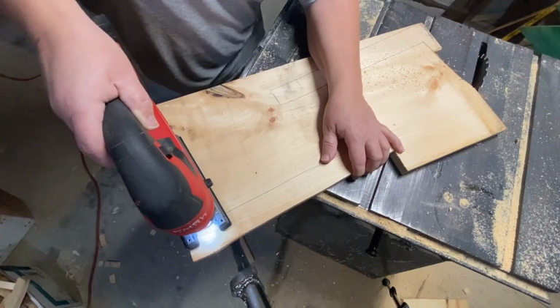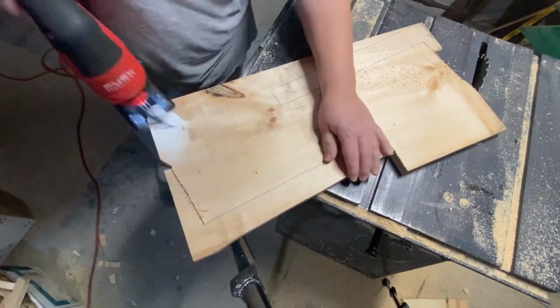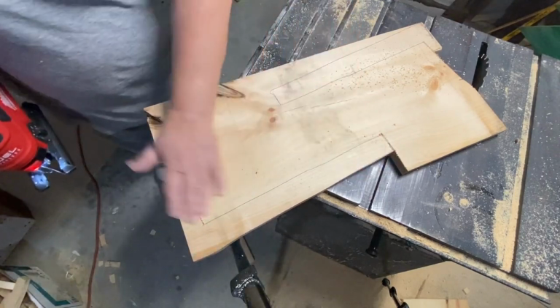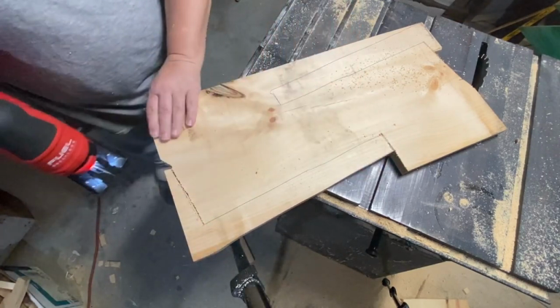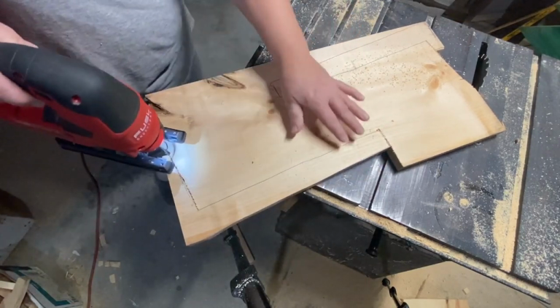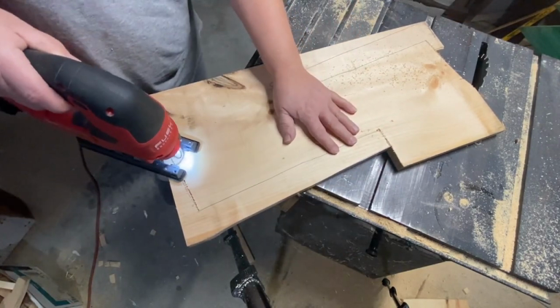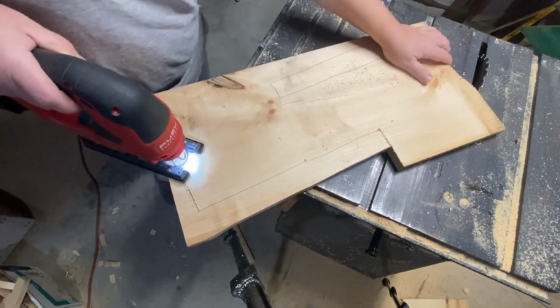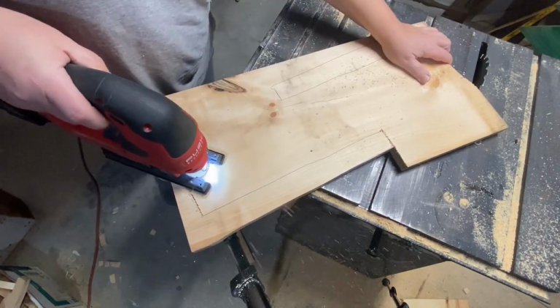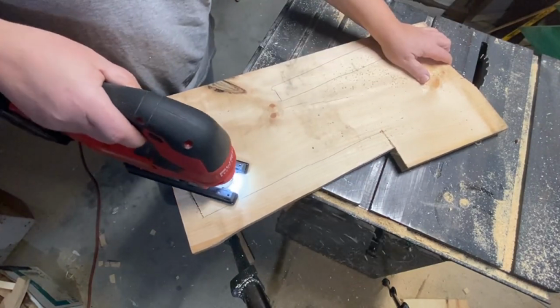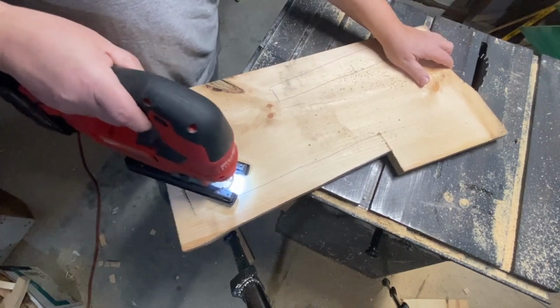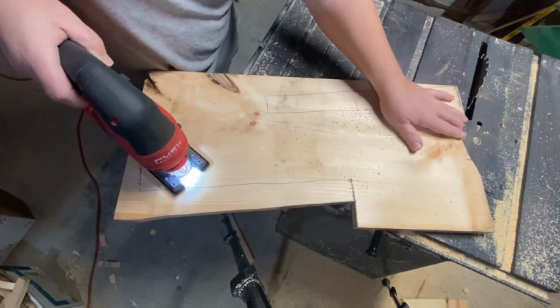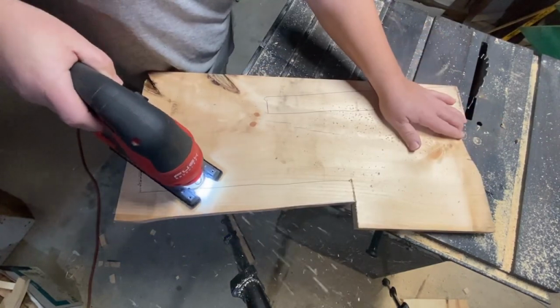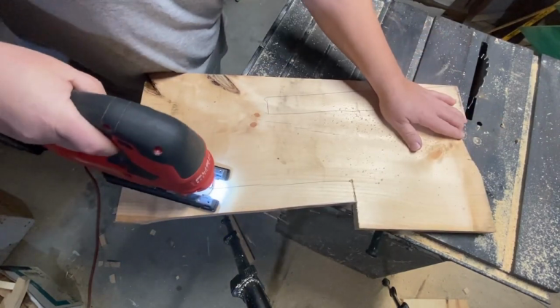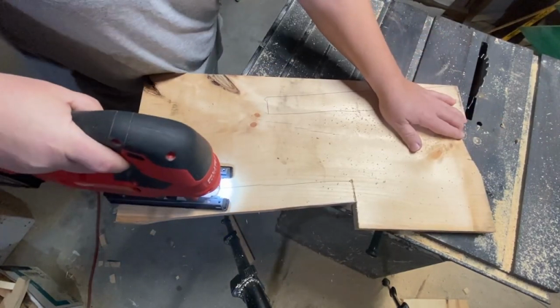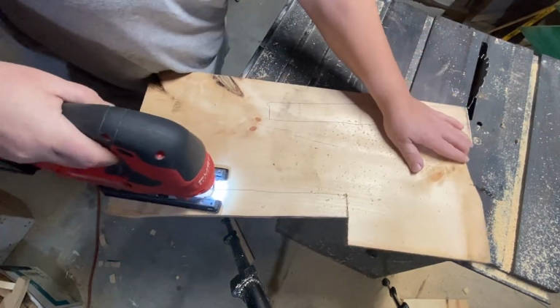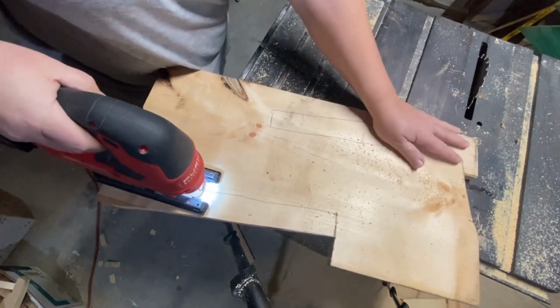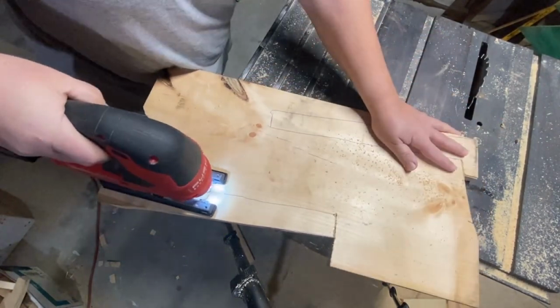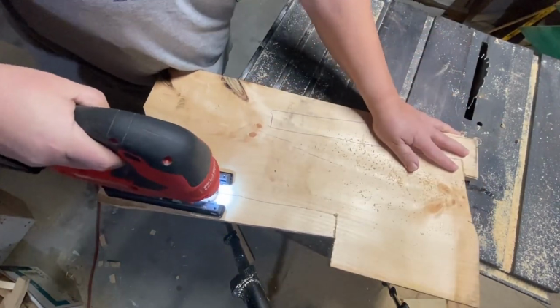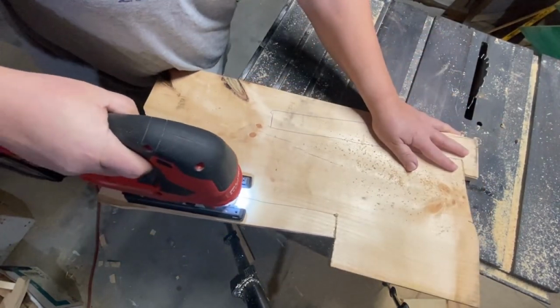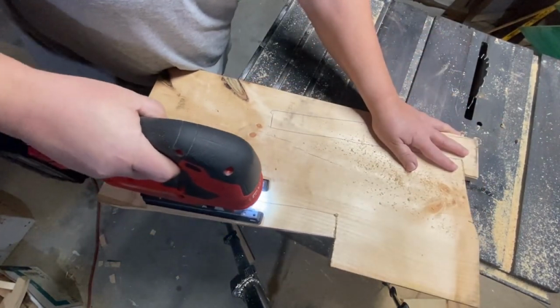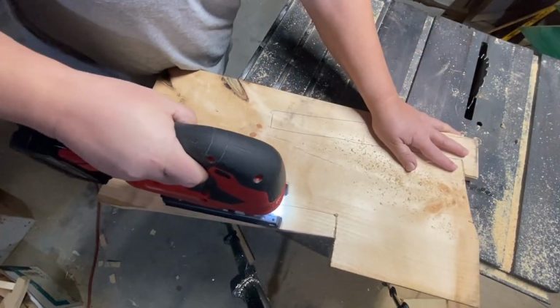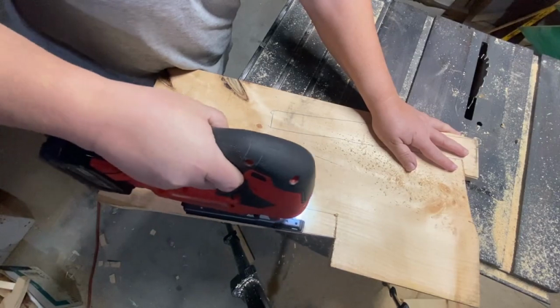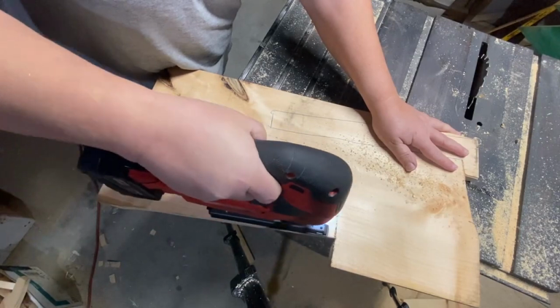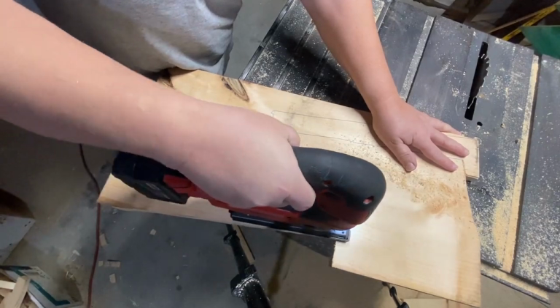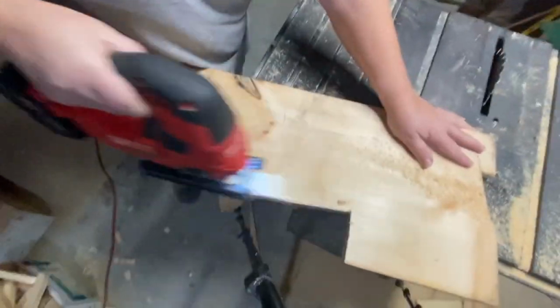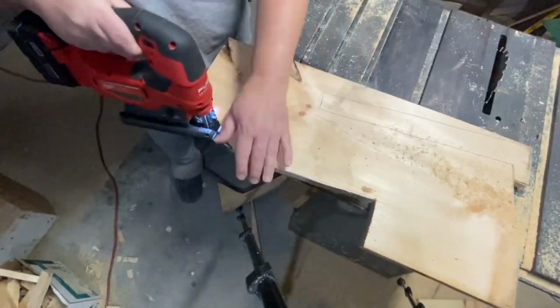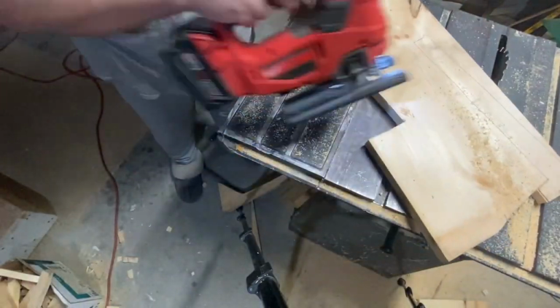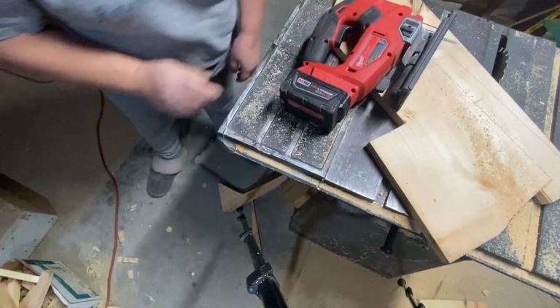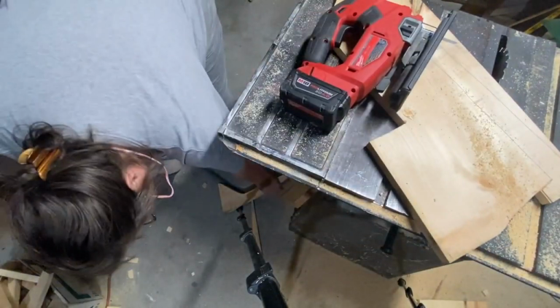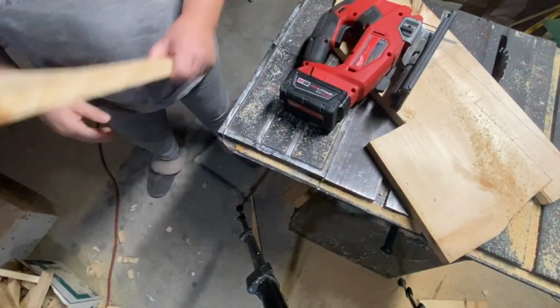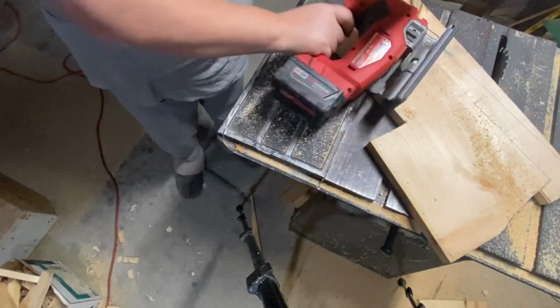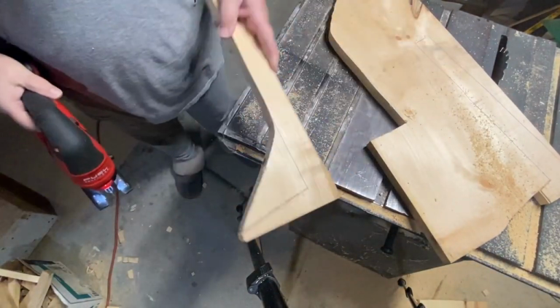Now a lot of them are a ladder that hangs or that sits on the counter and leans up against the wall. This one I'm making with some feet on the back so that it will stand on its own, so you can put it anywhere.